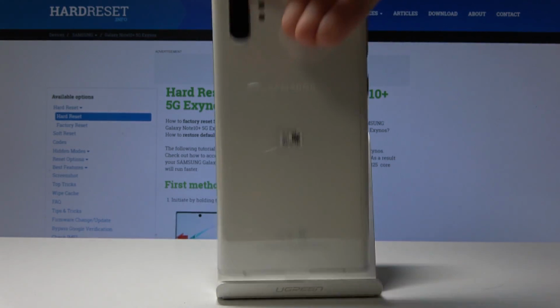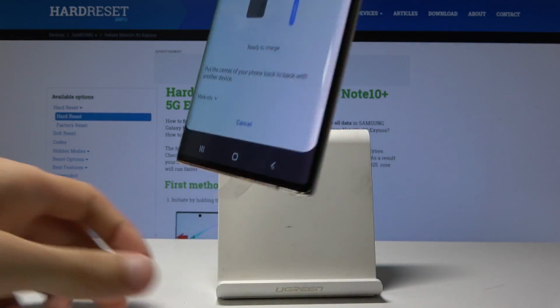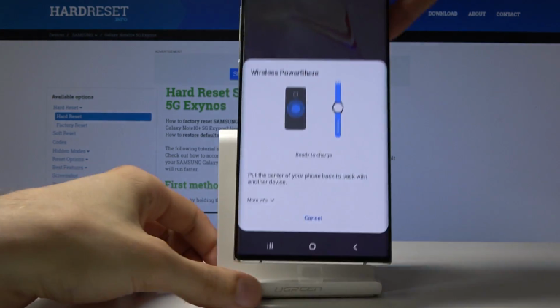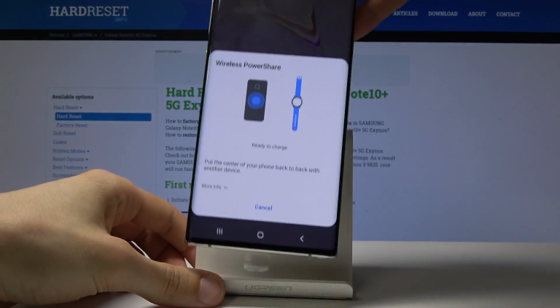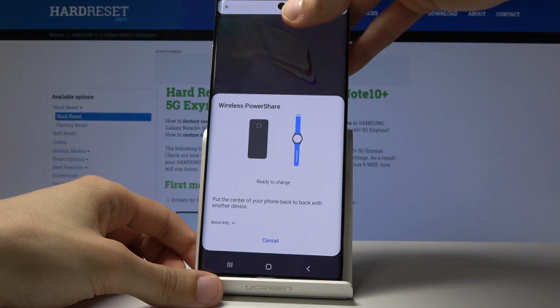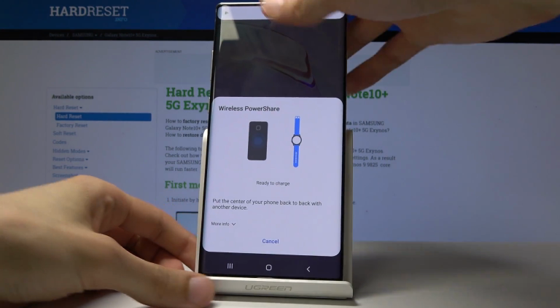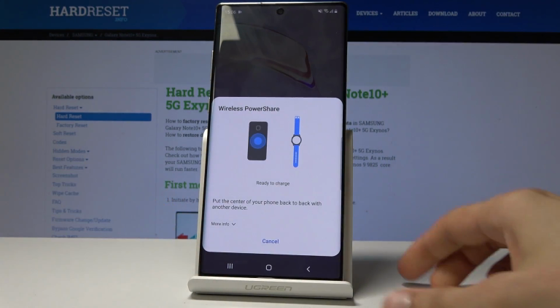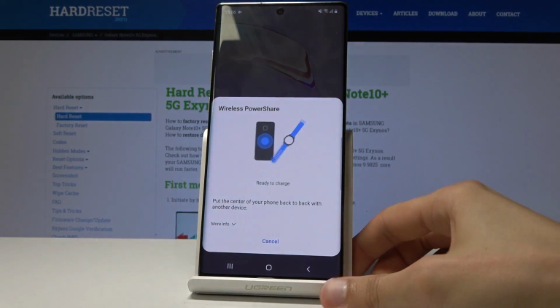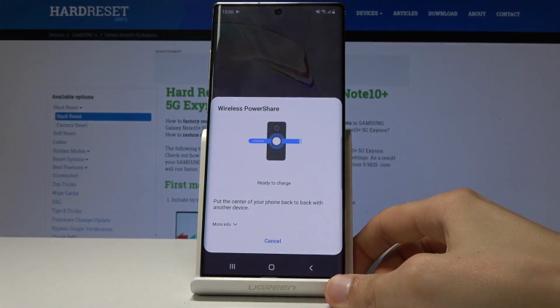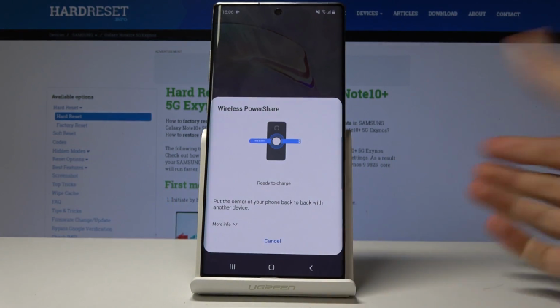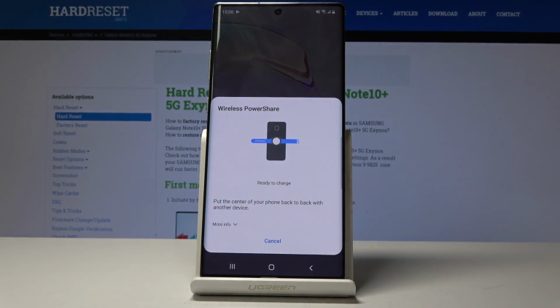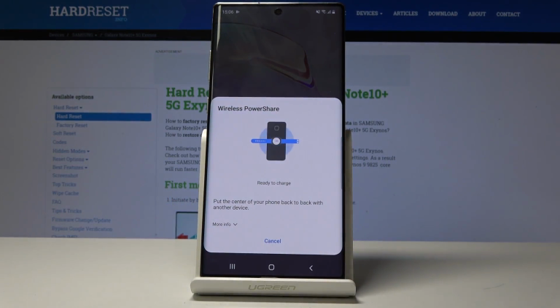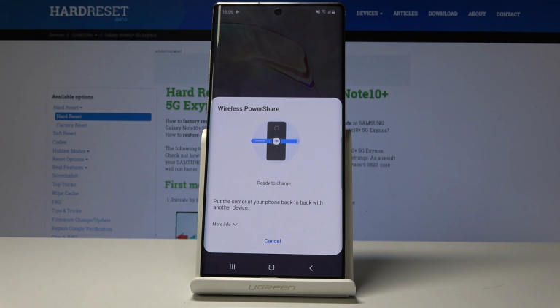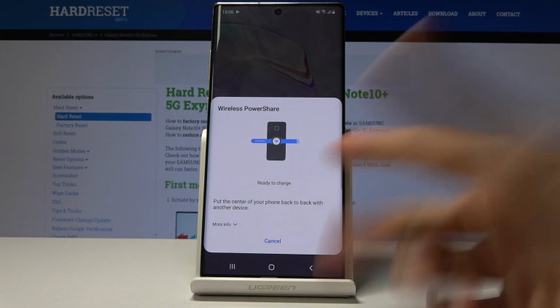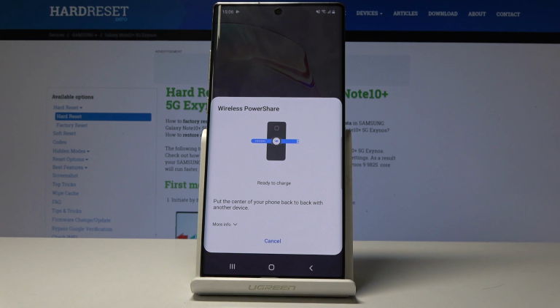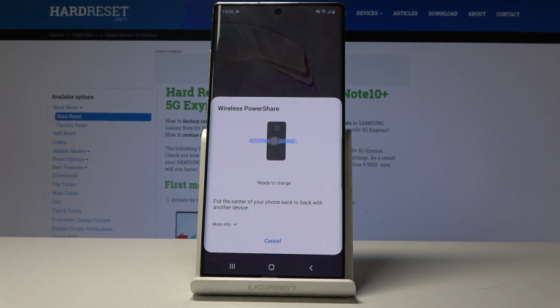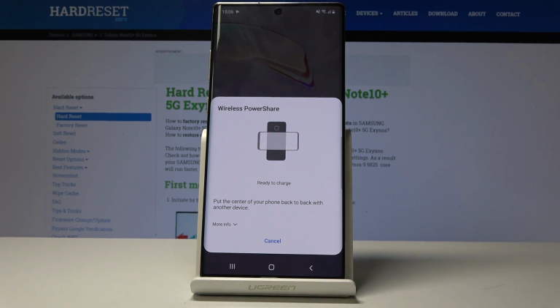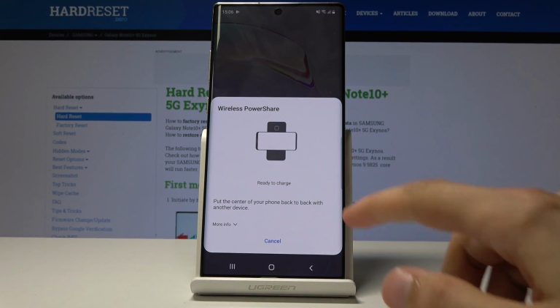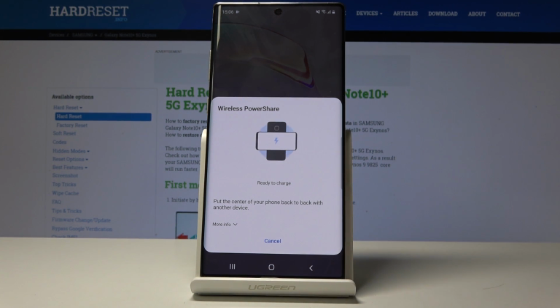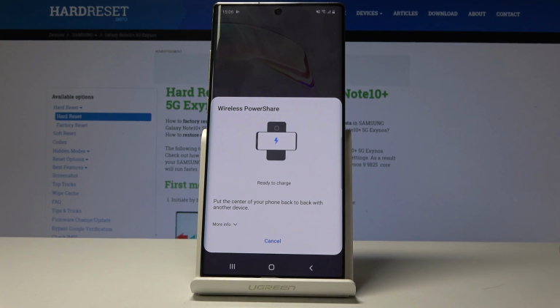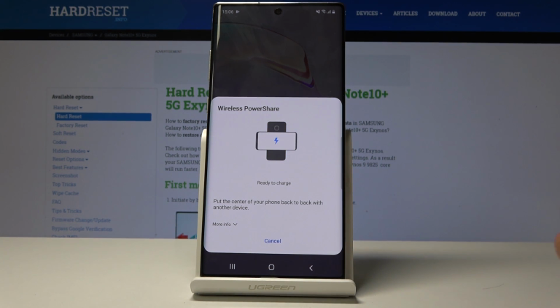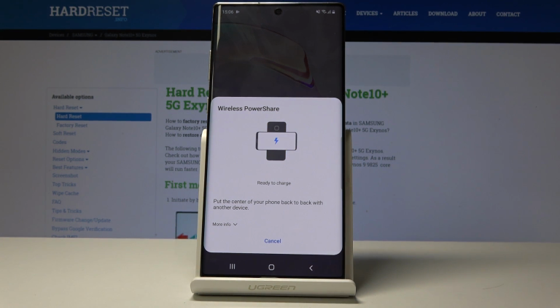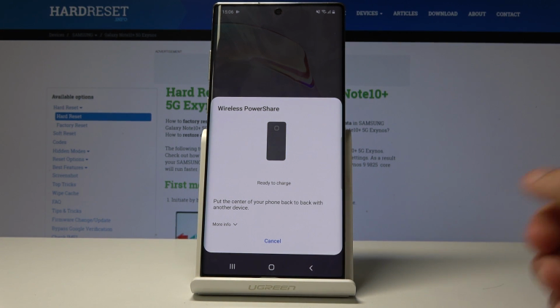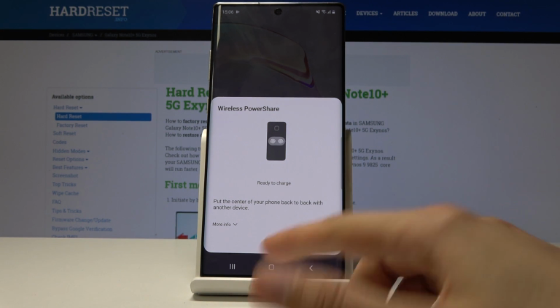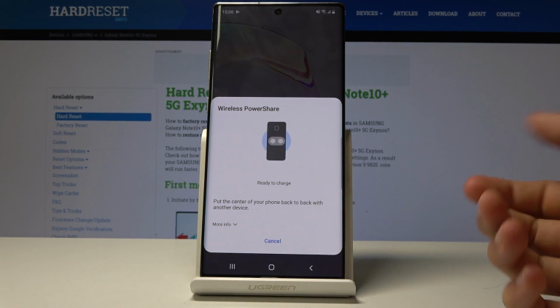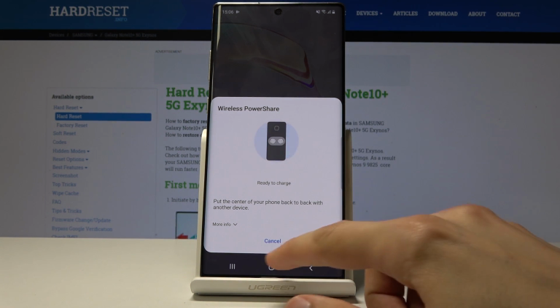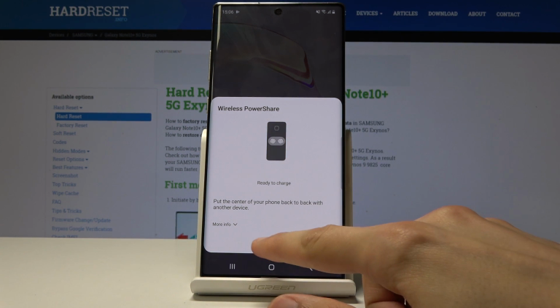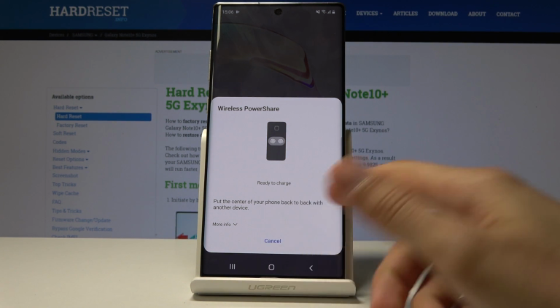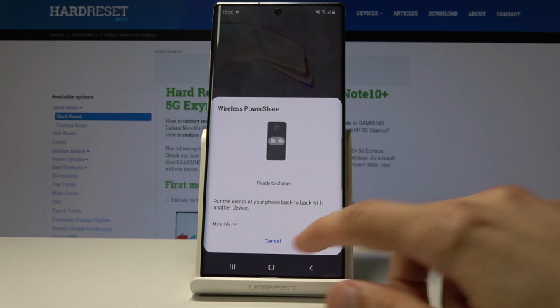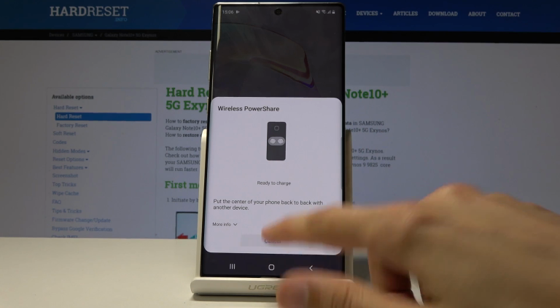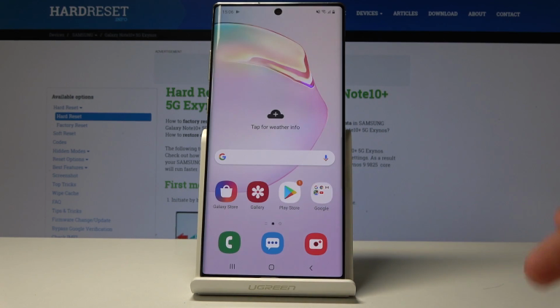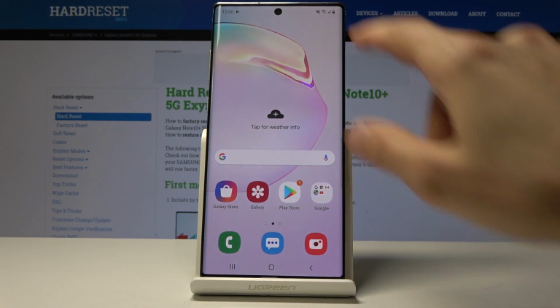Now on the phone itself you will have this message. That's why it didn't charge — I think I pressed it by mistake to cancel. Once you're done you can just tap on cancel.